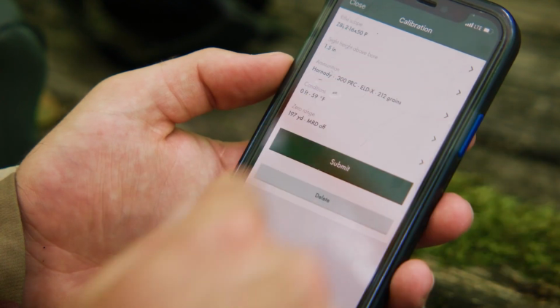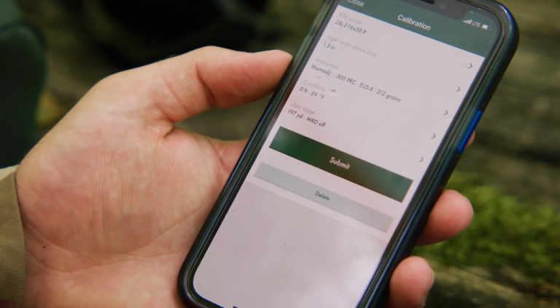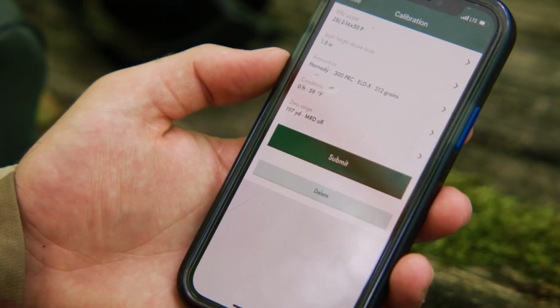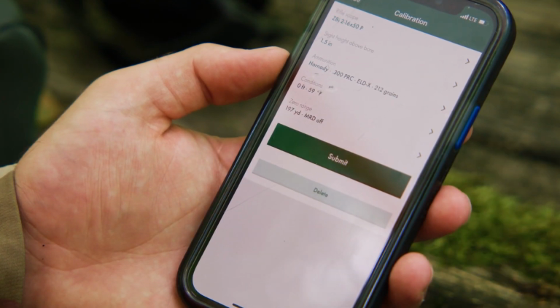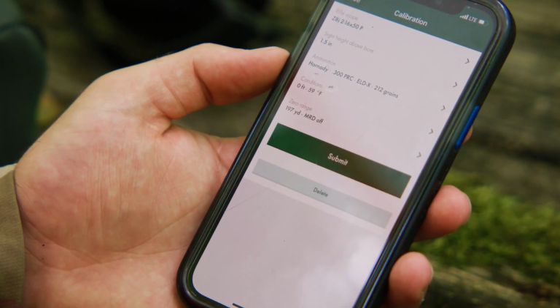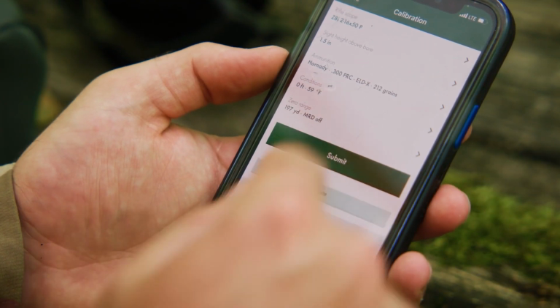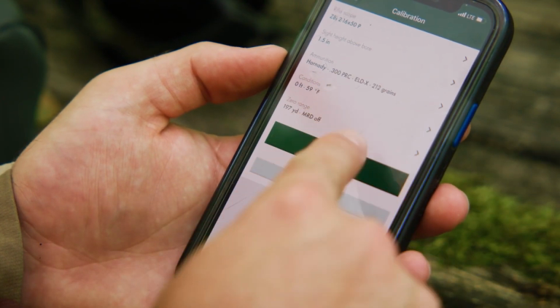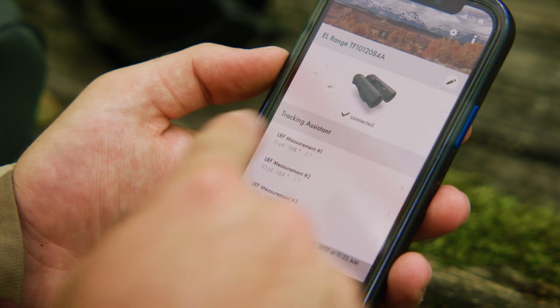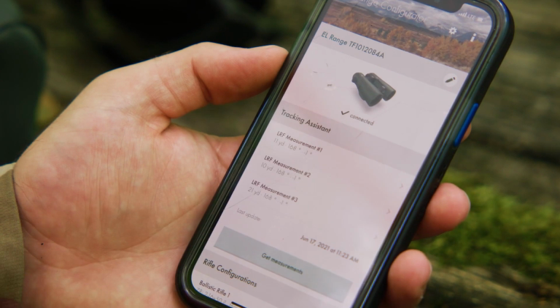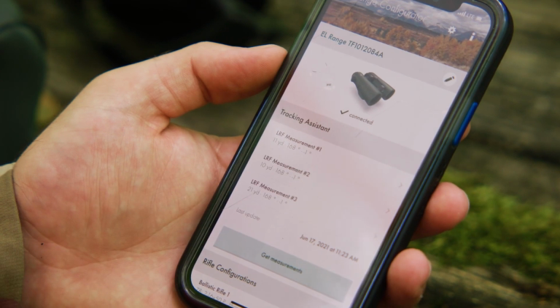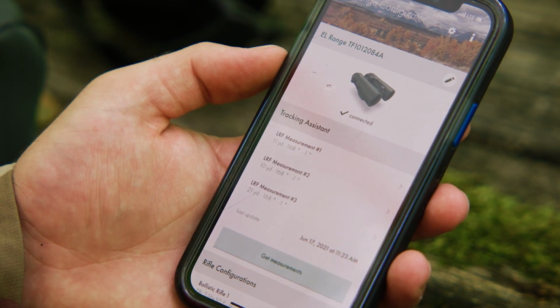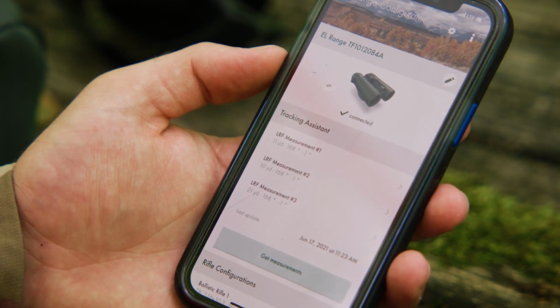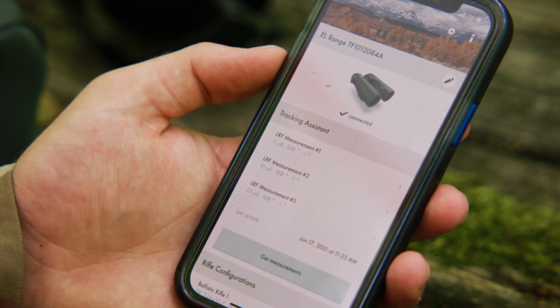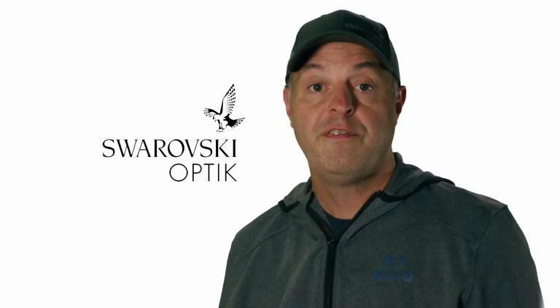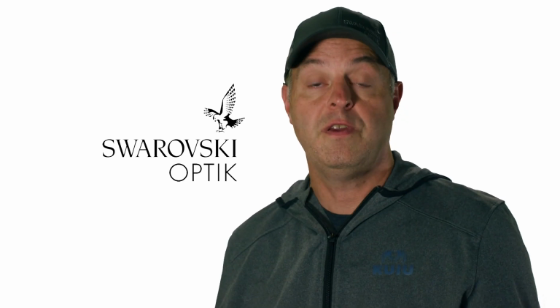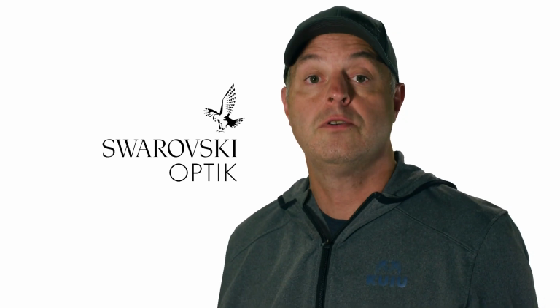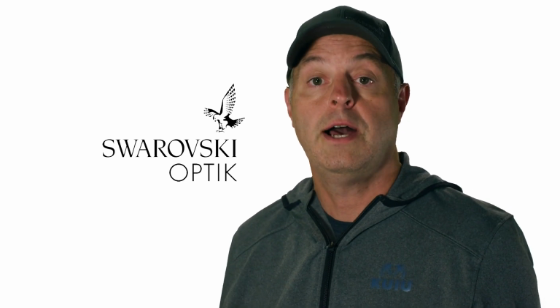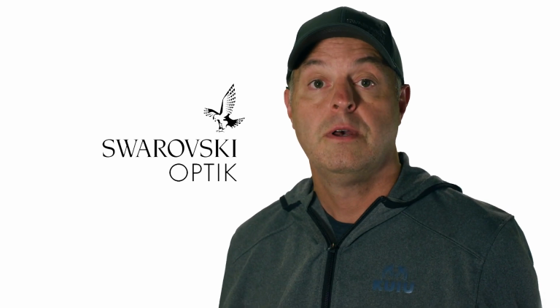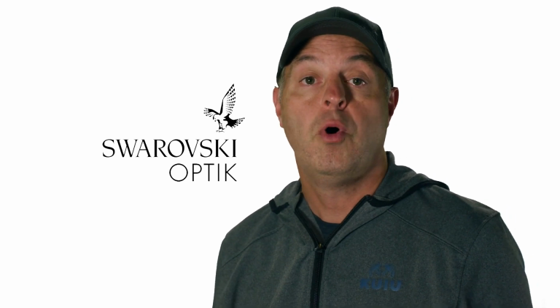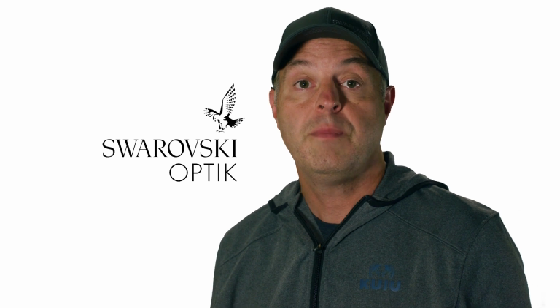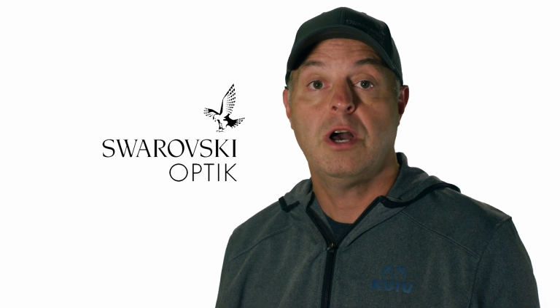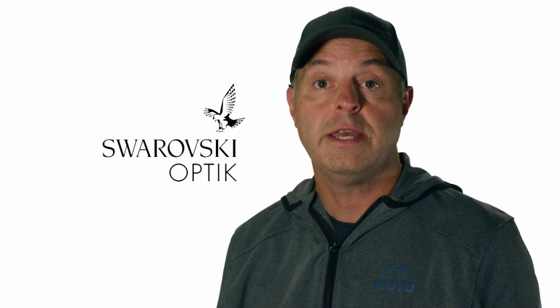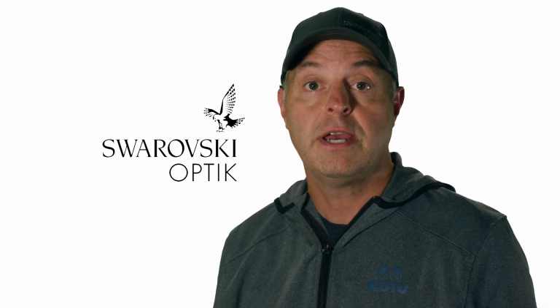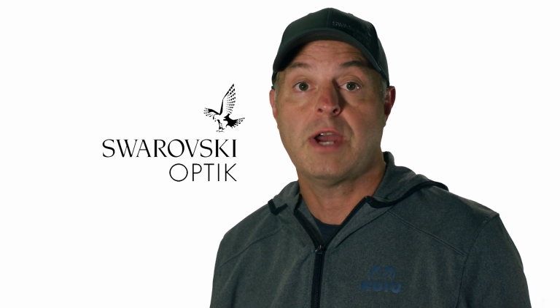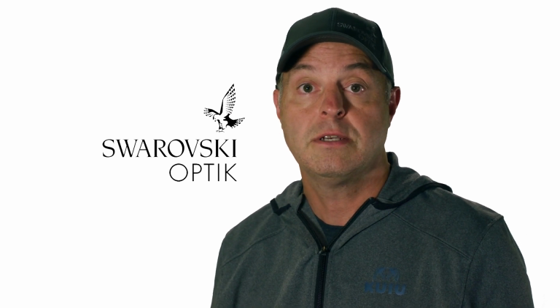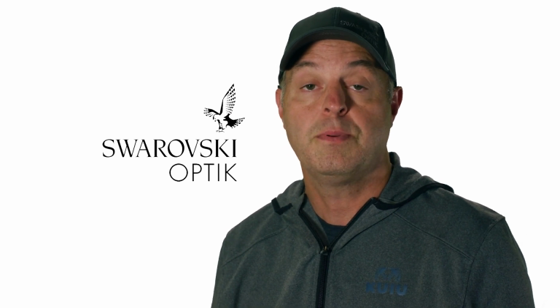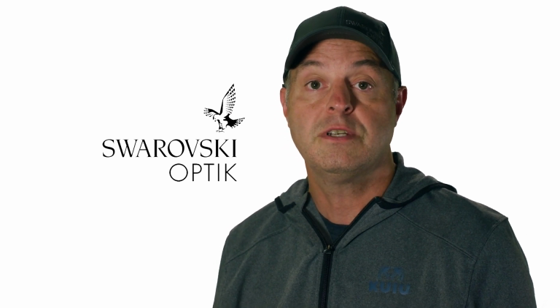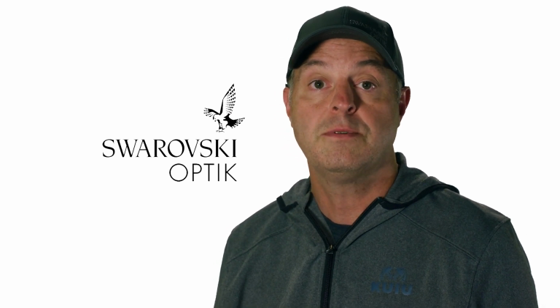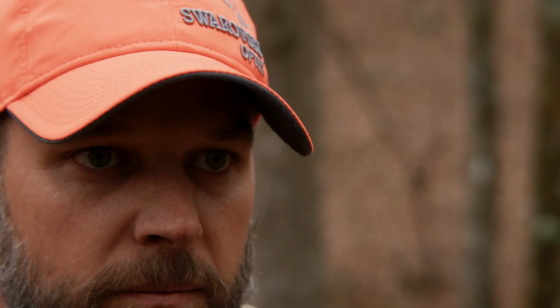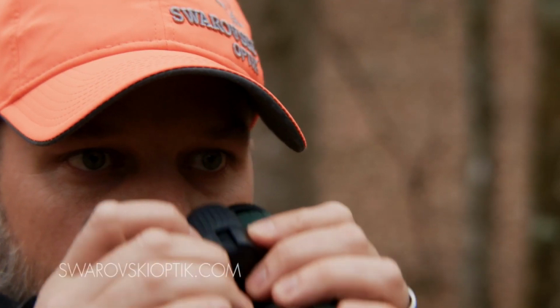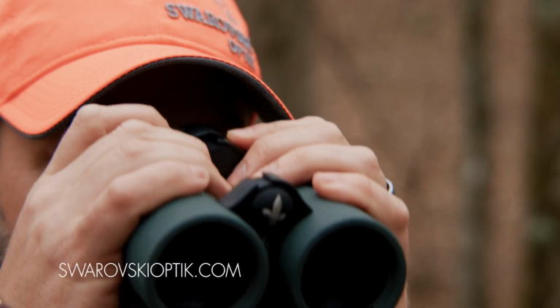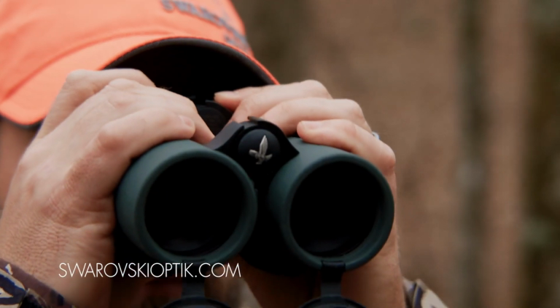Now you are back at the calibration screen. Hit submit in the green box. Hopefully this video tutorial helped. For more information on the EL Range with Tracking Assistant, please visit our website at SwarovskiOptic.com.